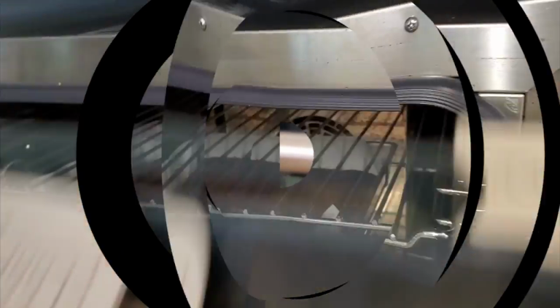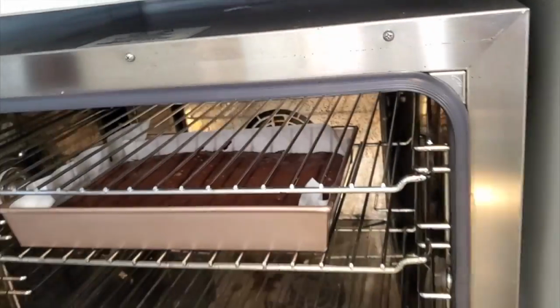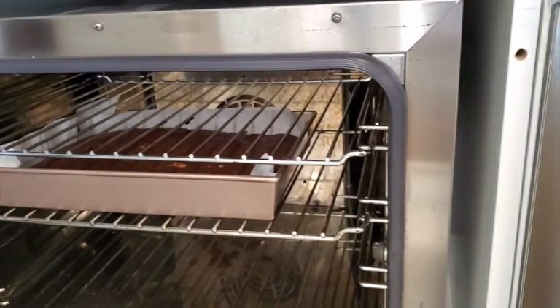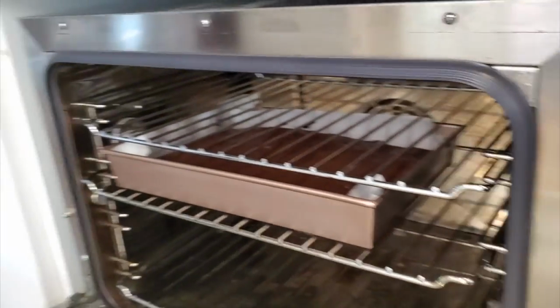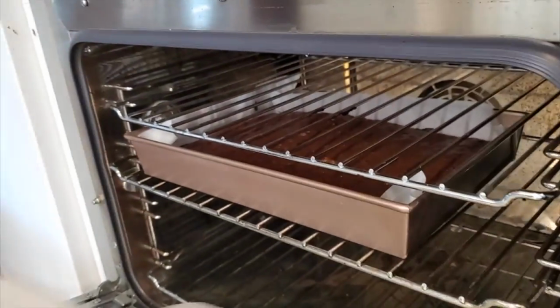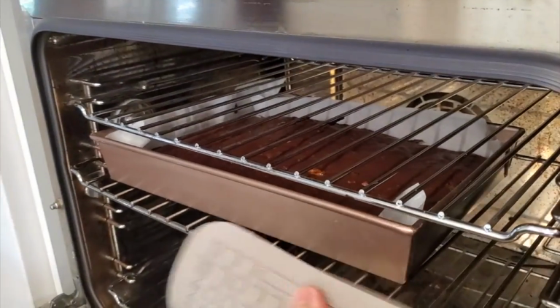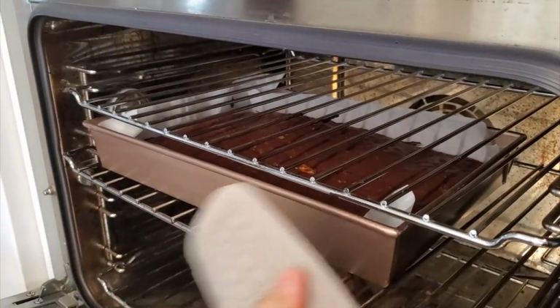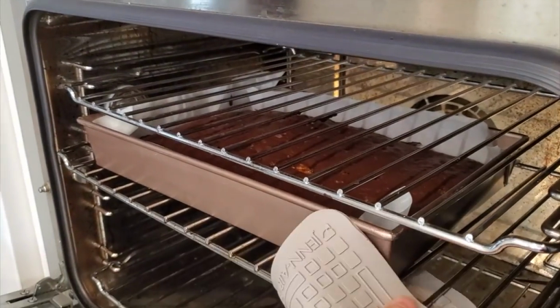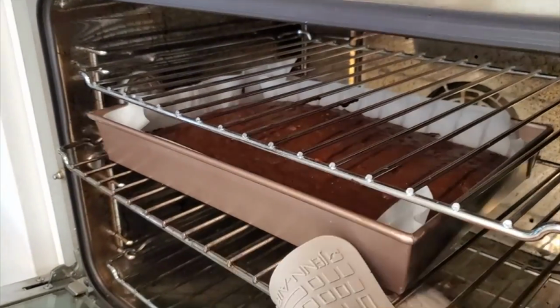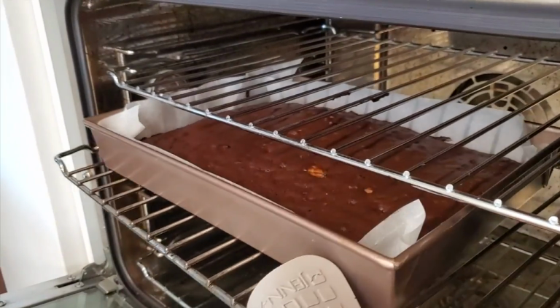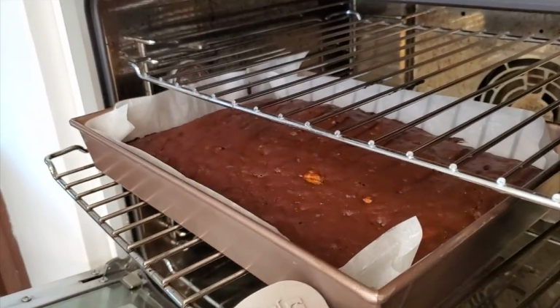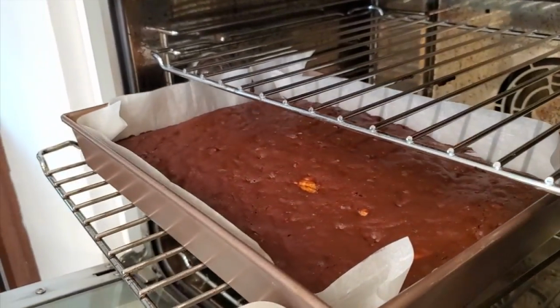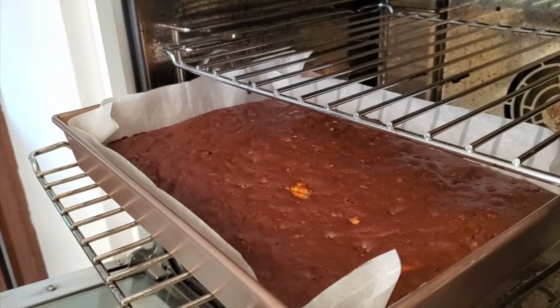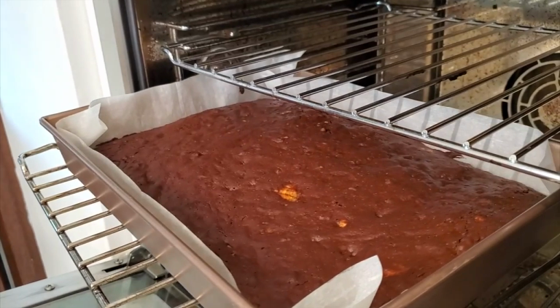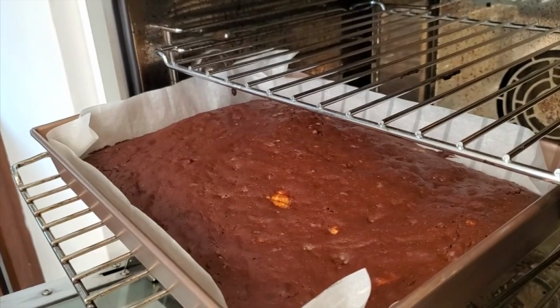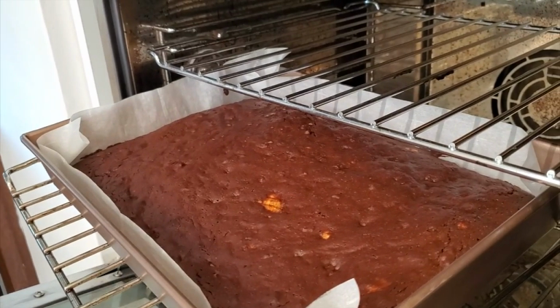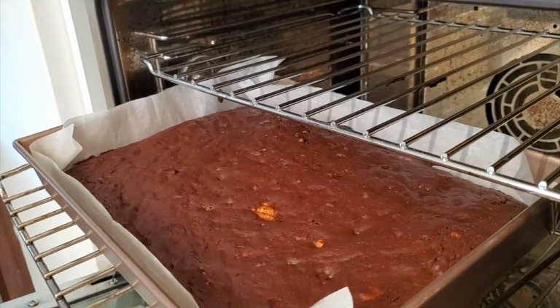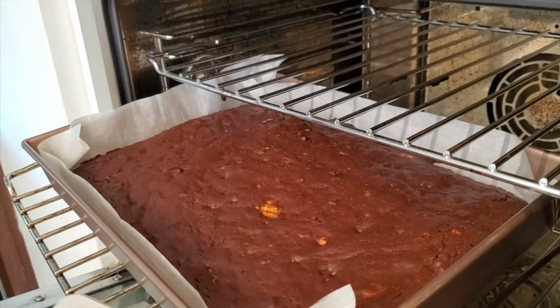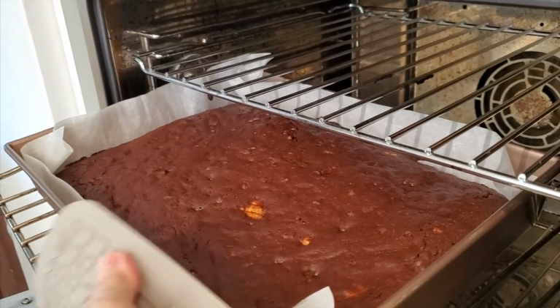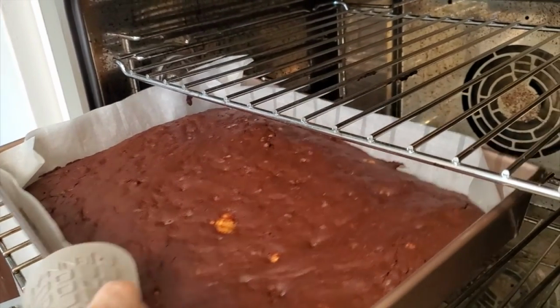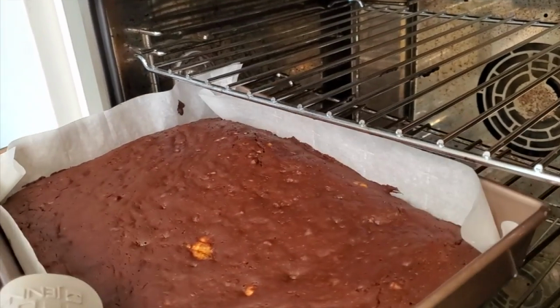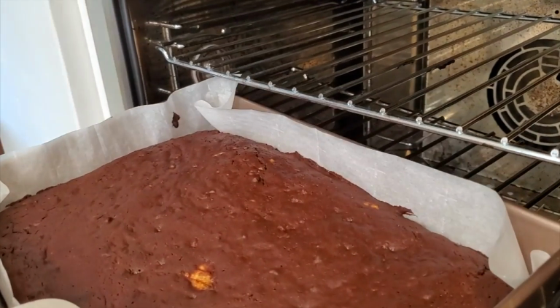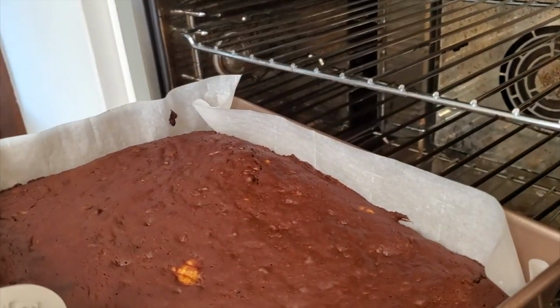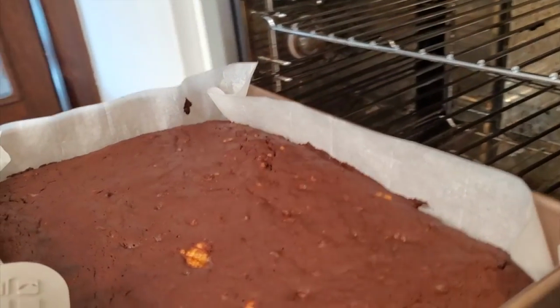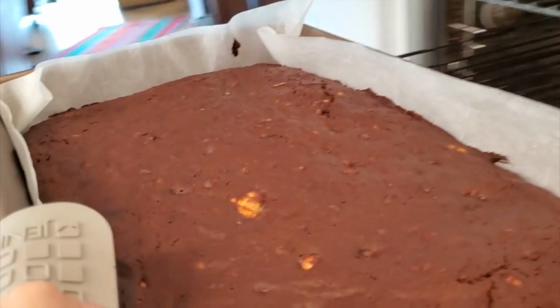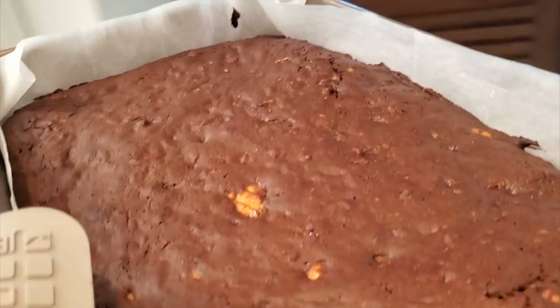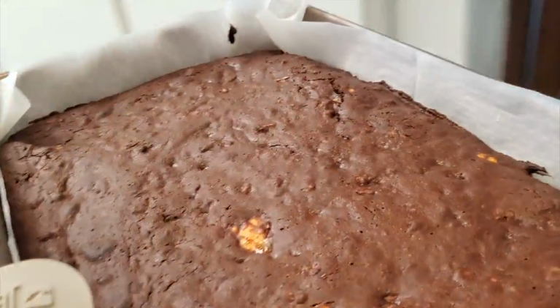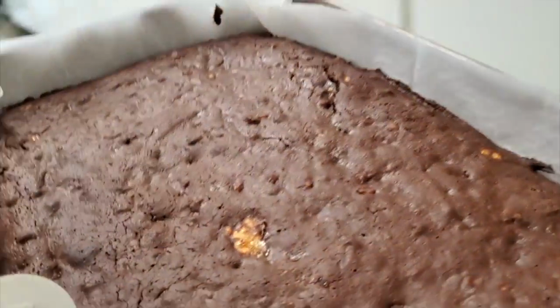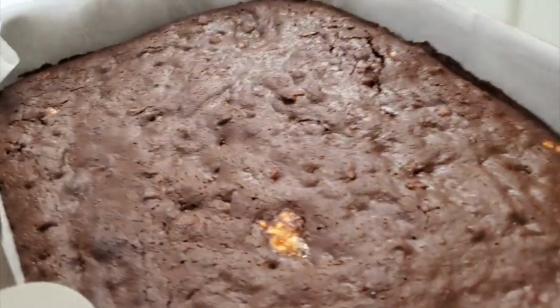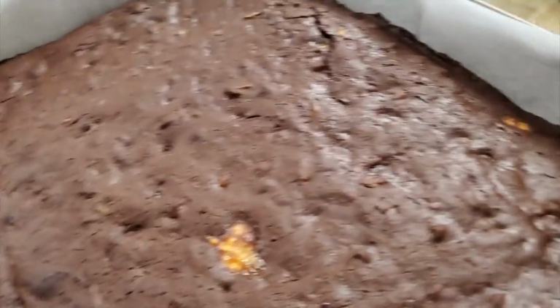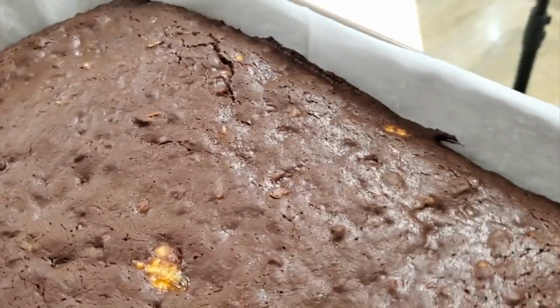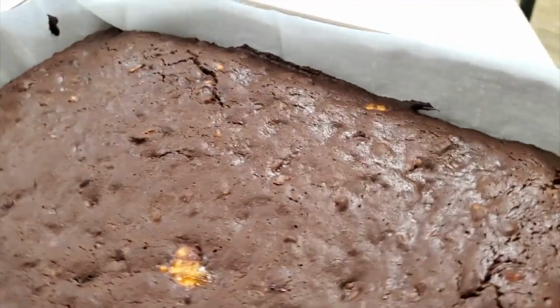Look at this beautiful brownie with a little piece of banana right there that didn't get completely mashed. It's beautiful, shiny, moist, and delicious.